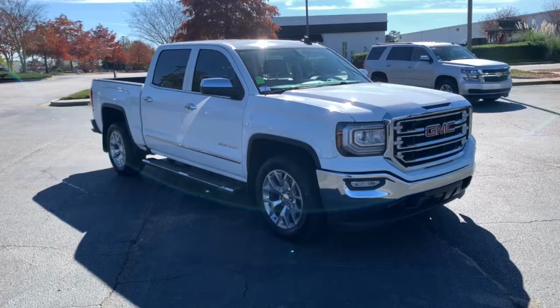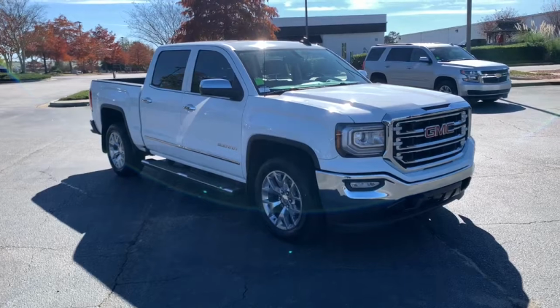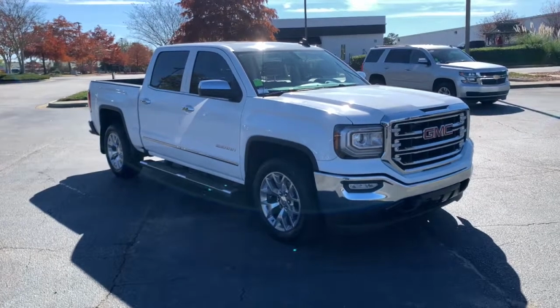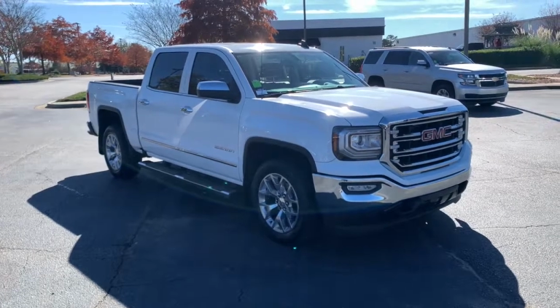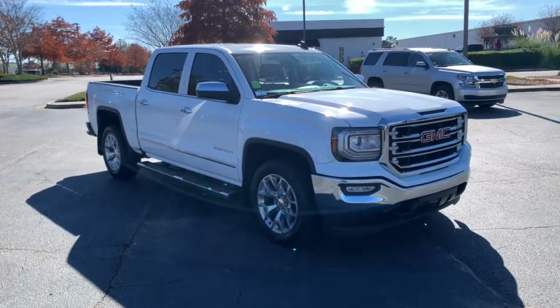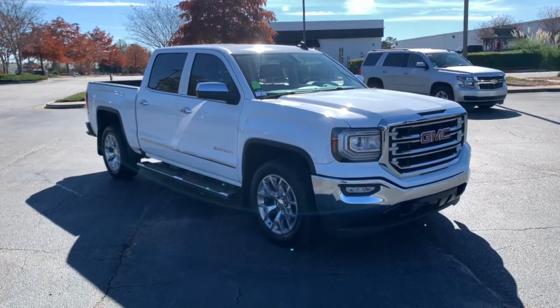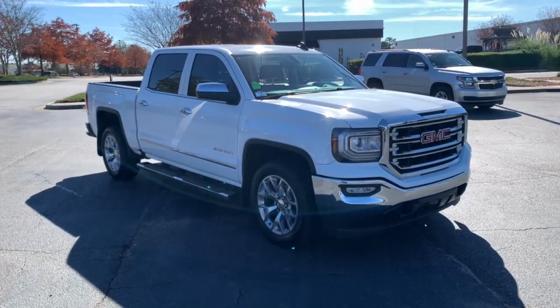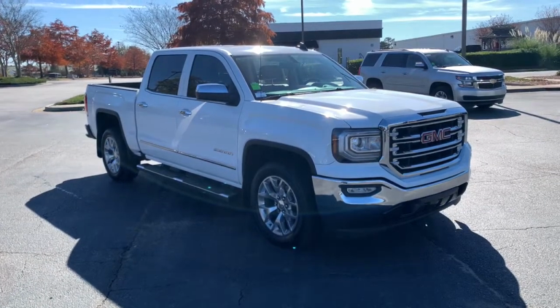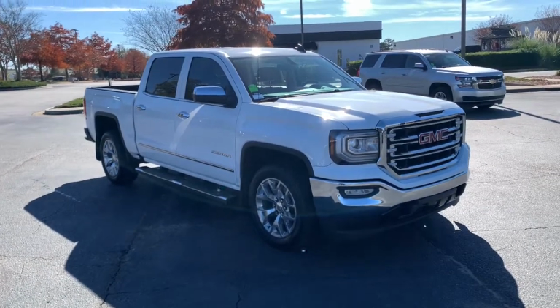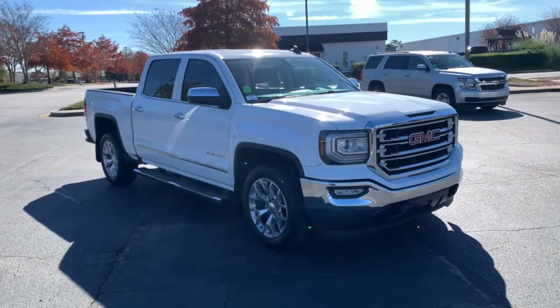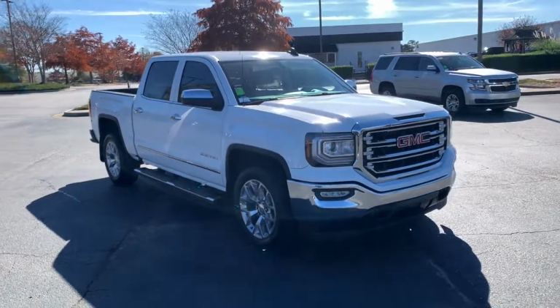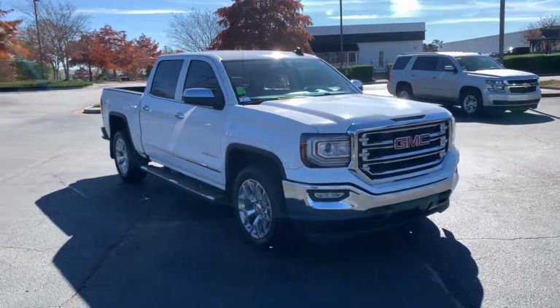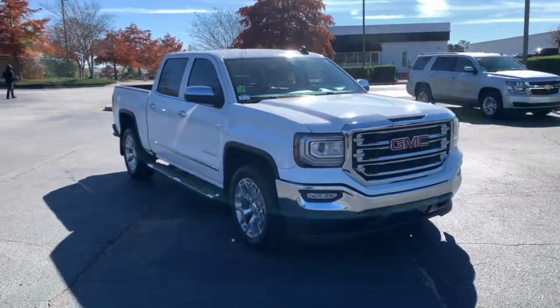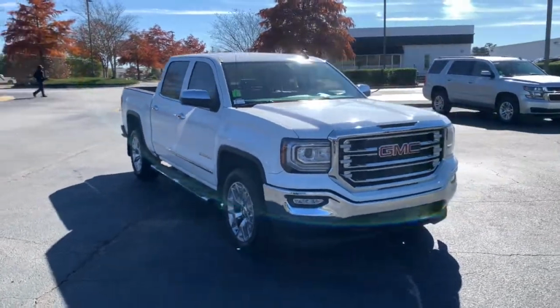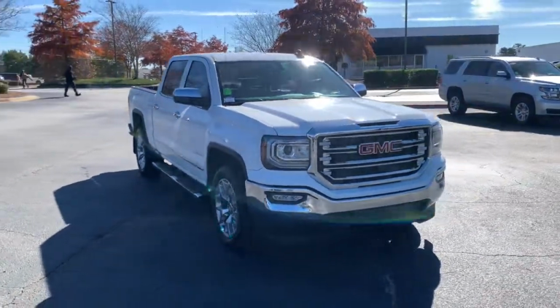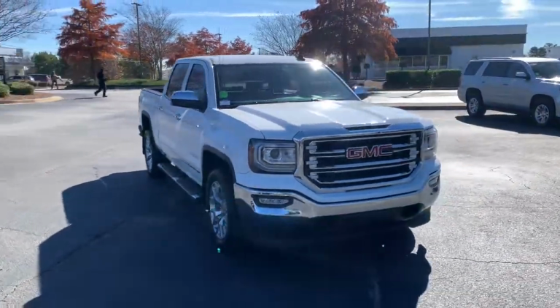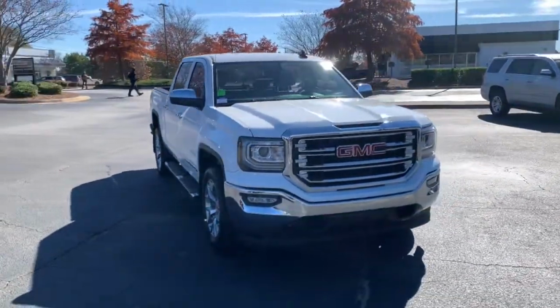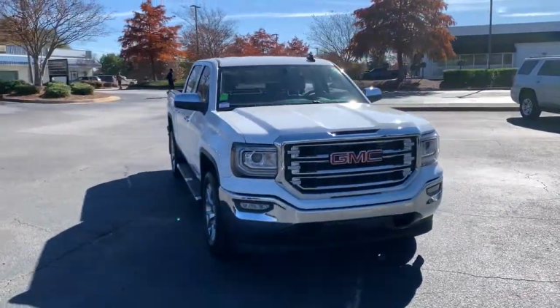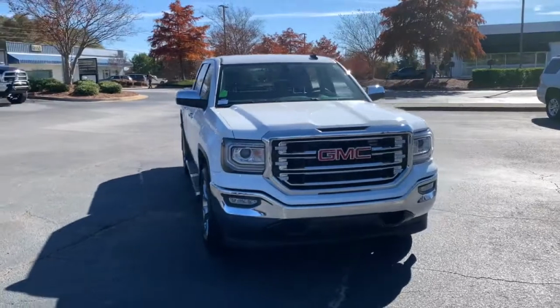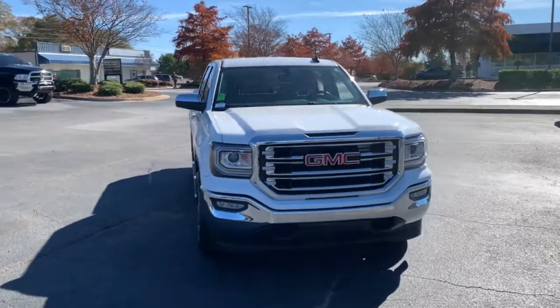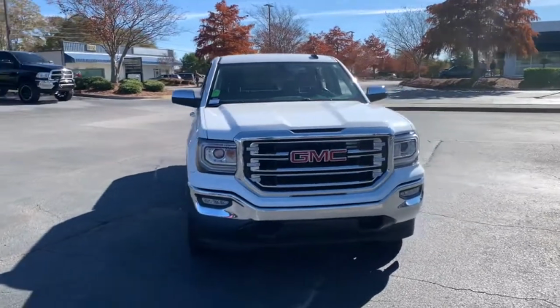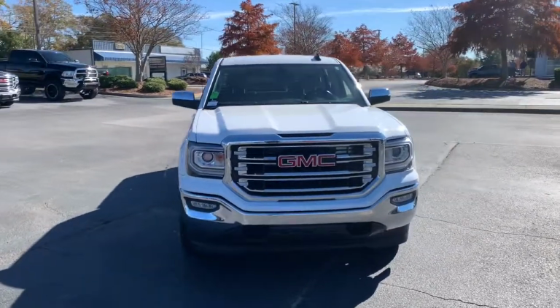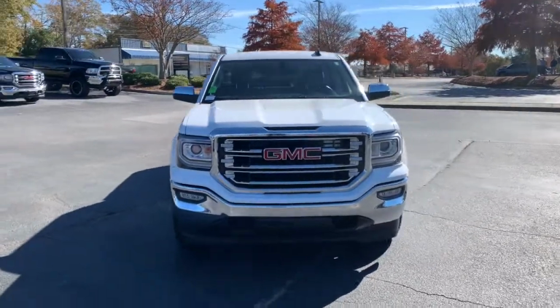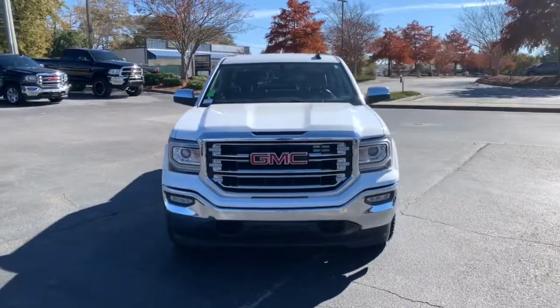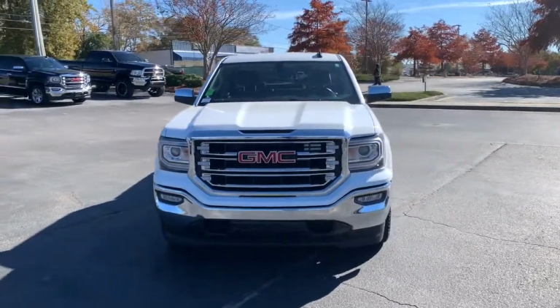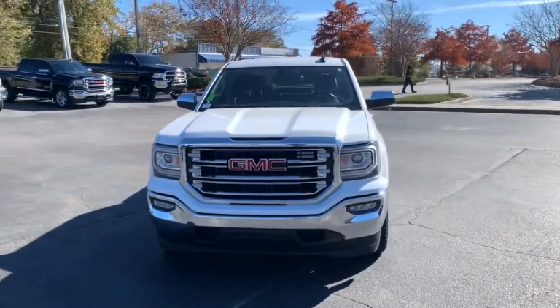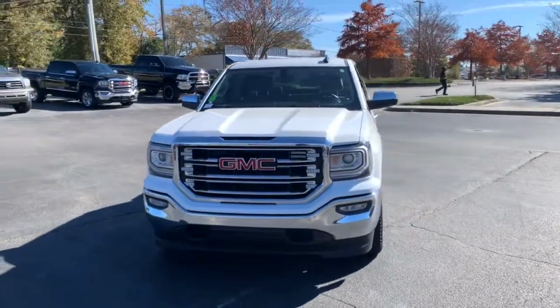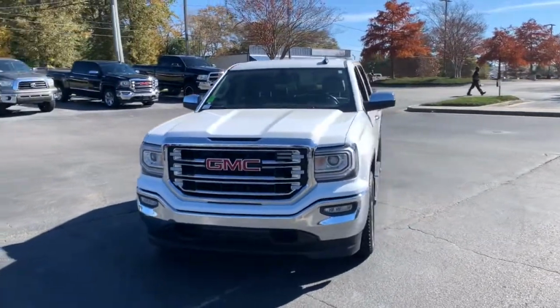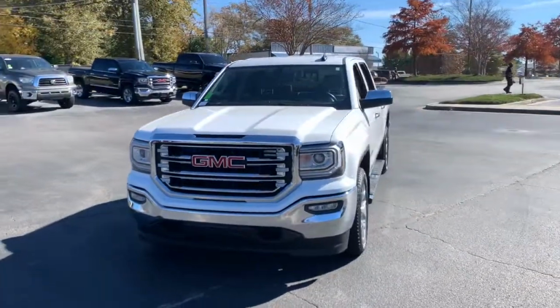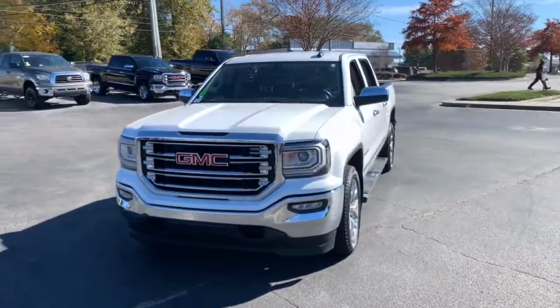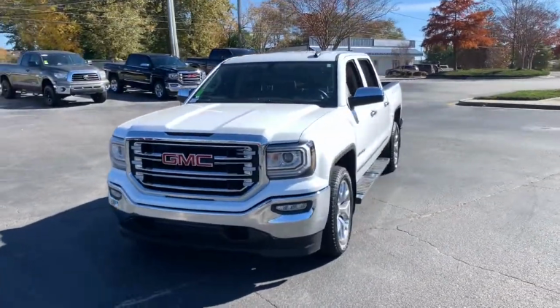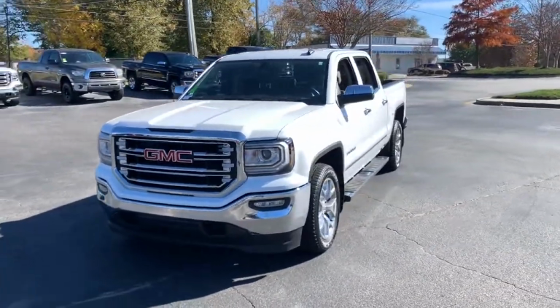Enjoy the view of this 2018 GMC Sierra. This vehicle still has fewer than 80,000 miles on the clock, so it won't last long.